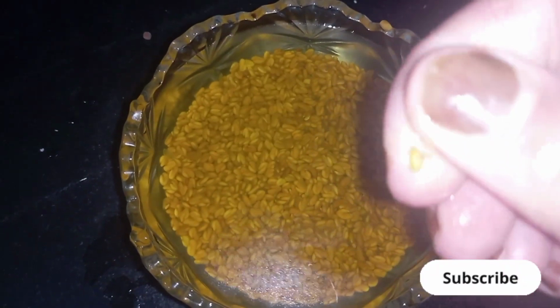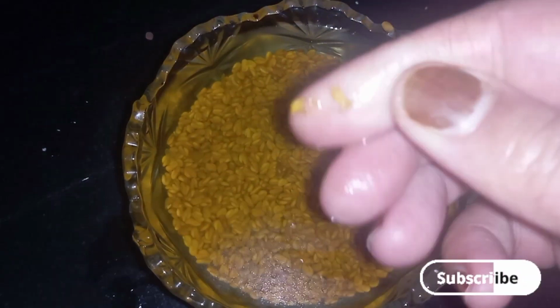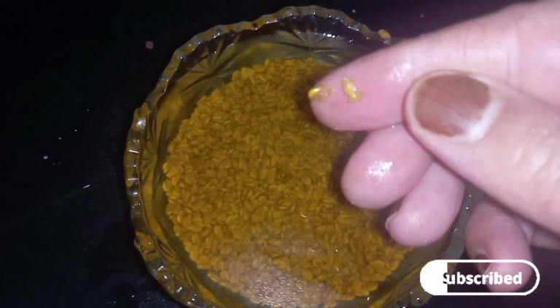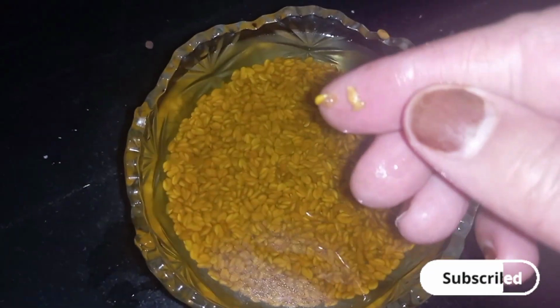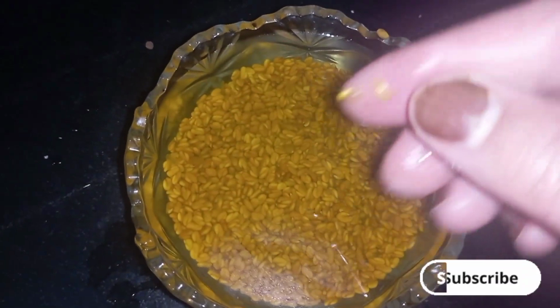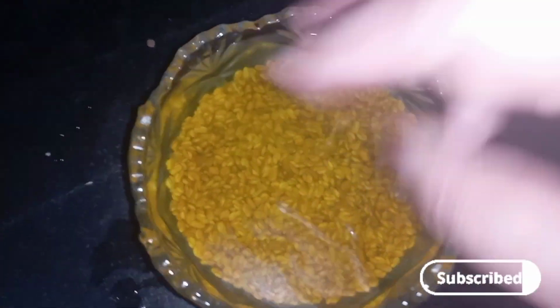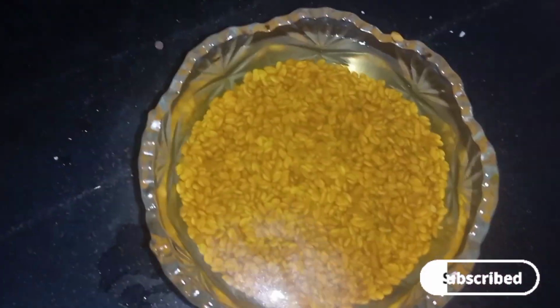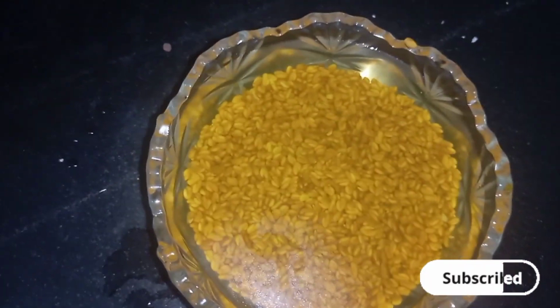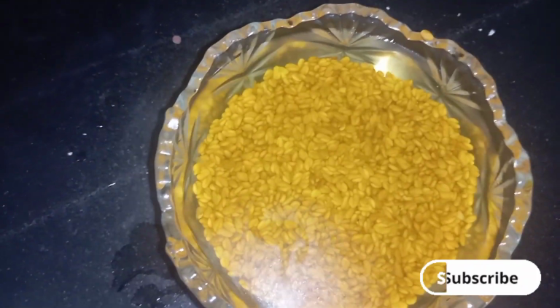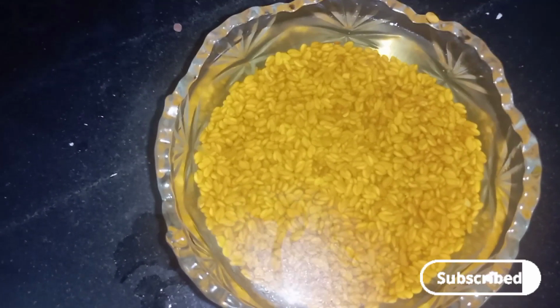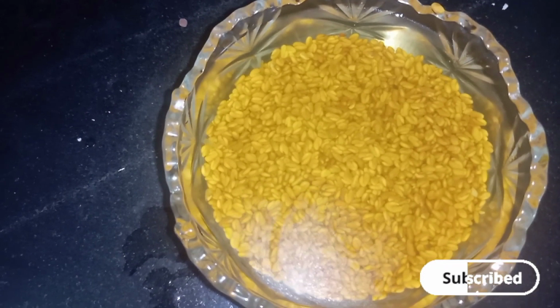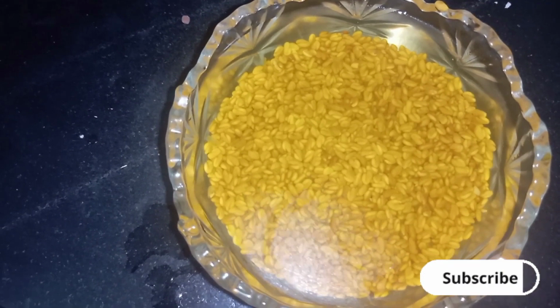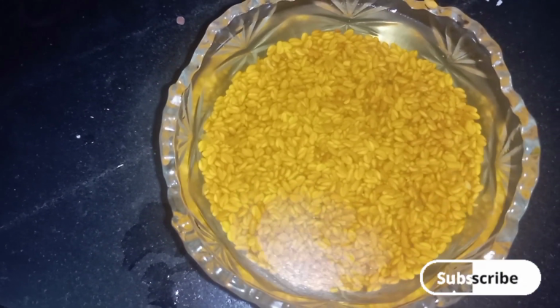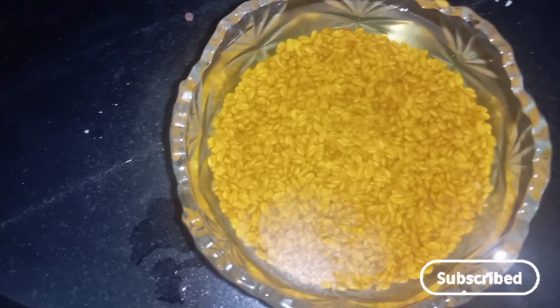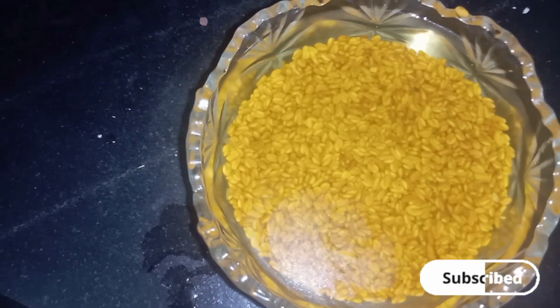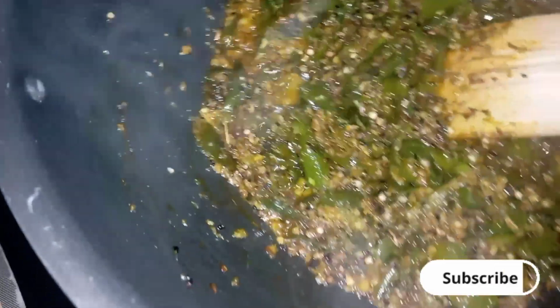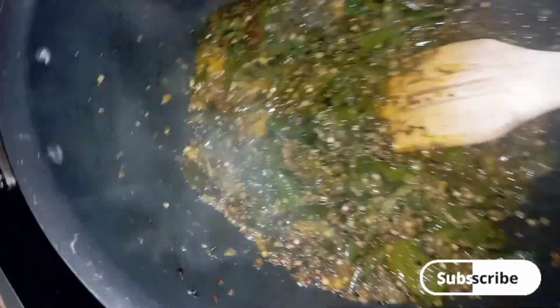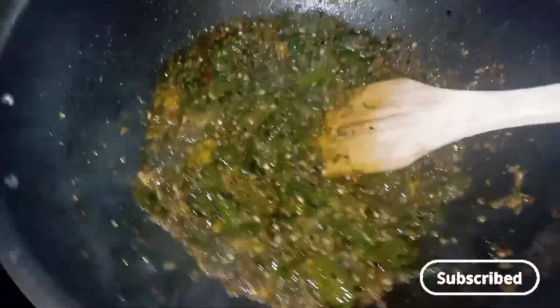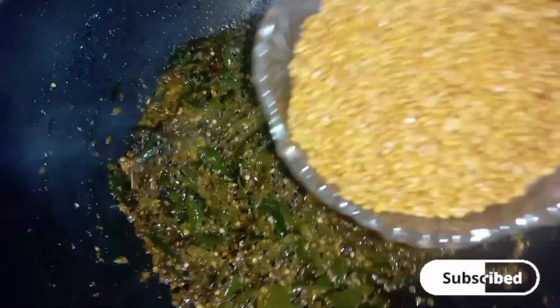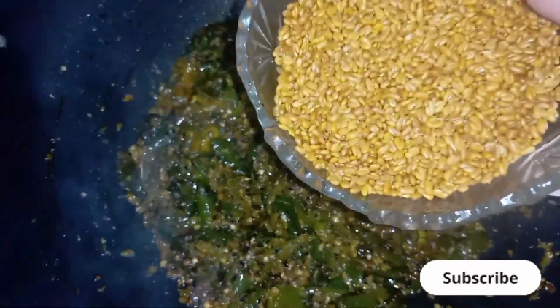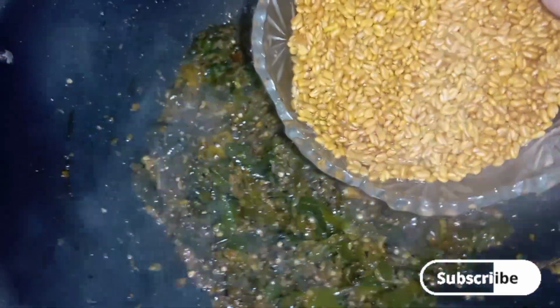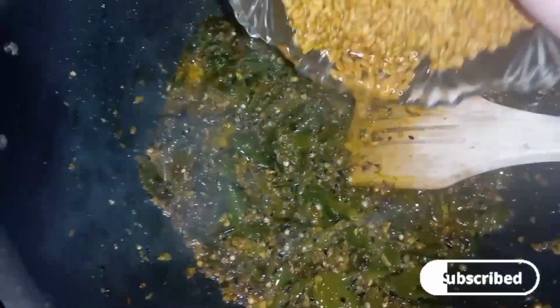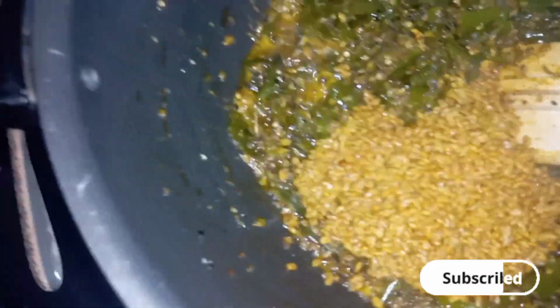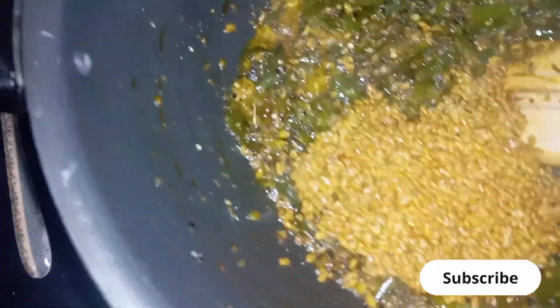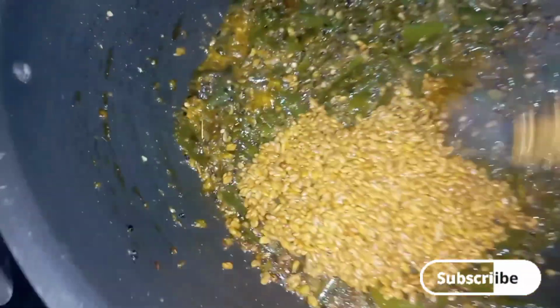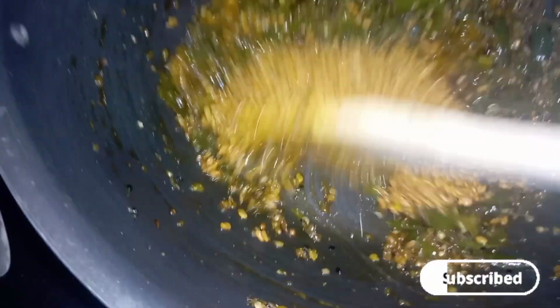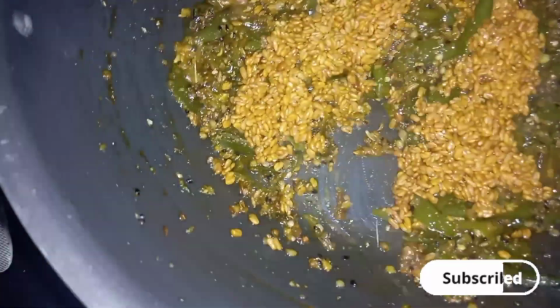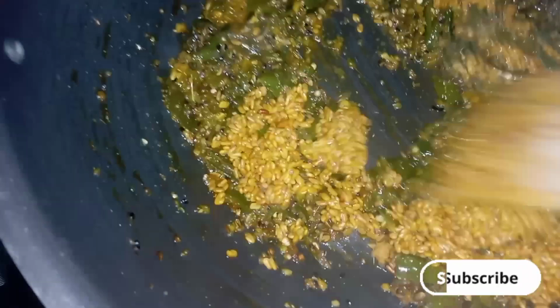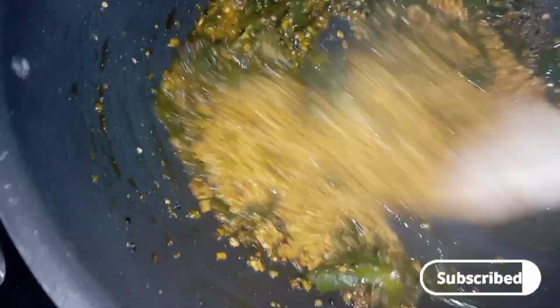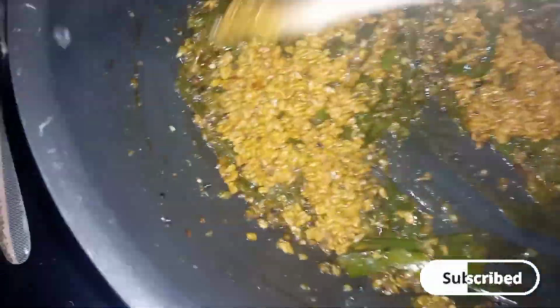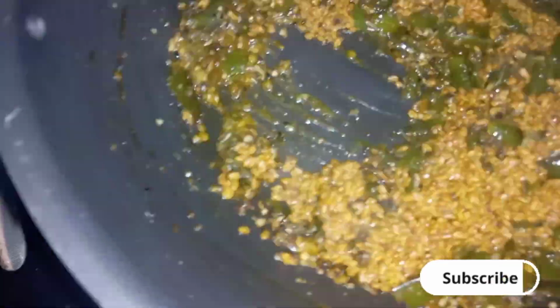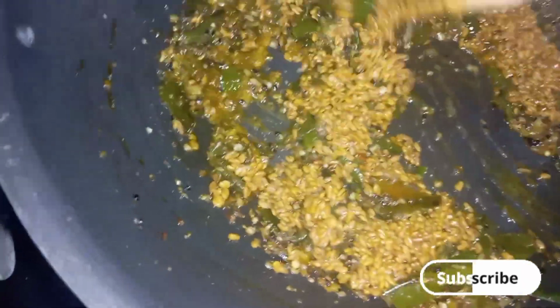We will cook them for 10 to 15 minutes. If you want to boil it, you can see that it will become soft and warm. Then we remove the water and add it back in and mix it well.